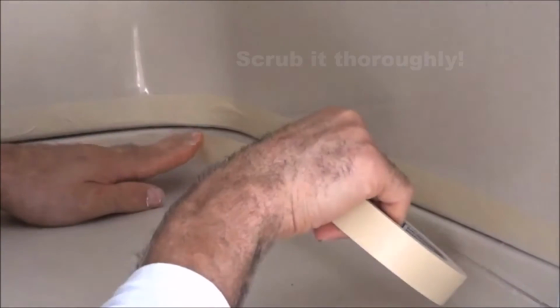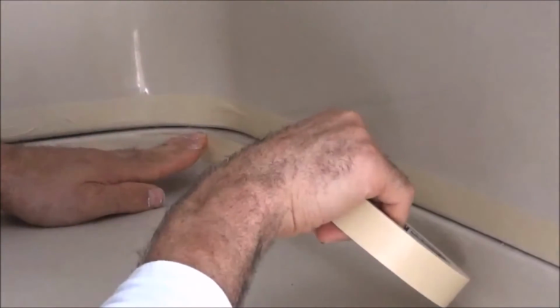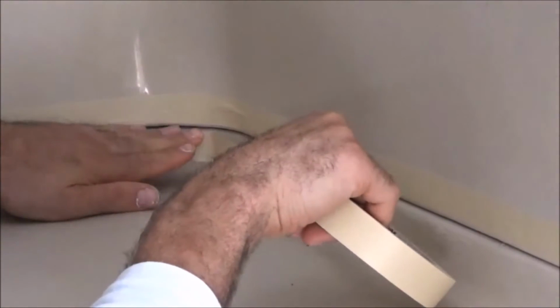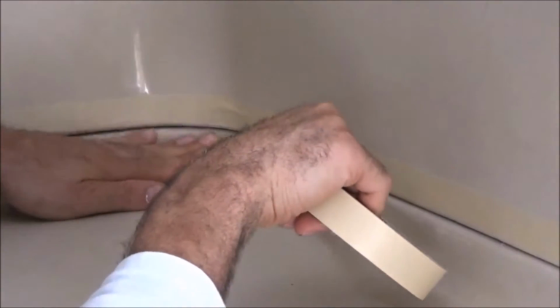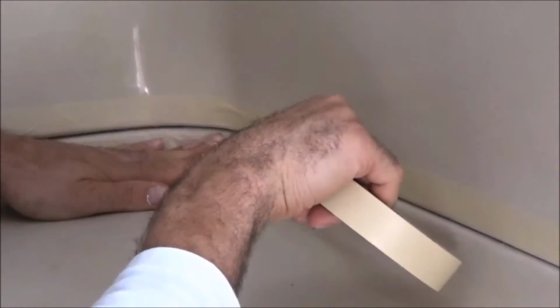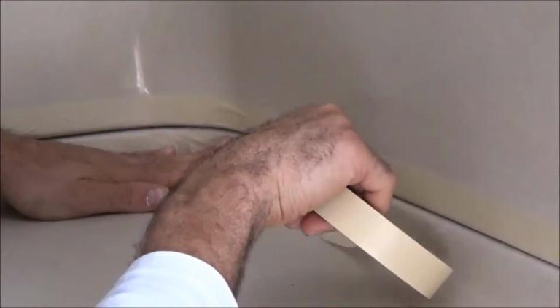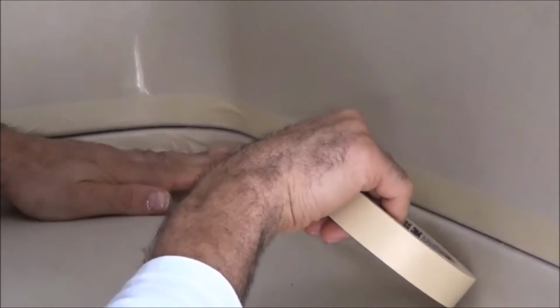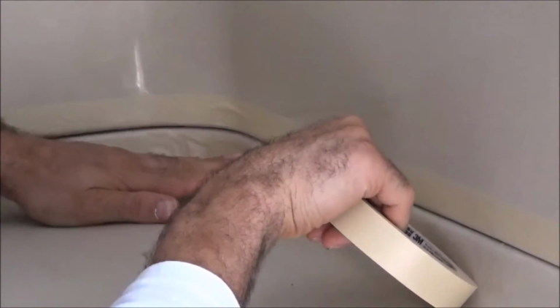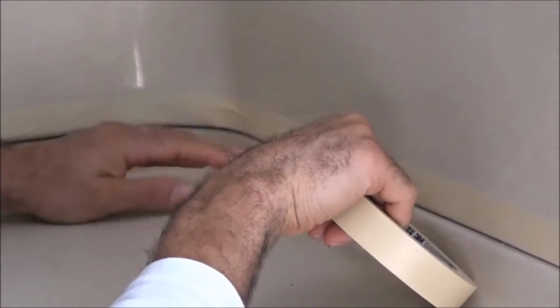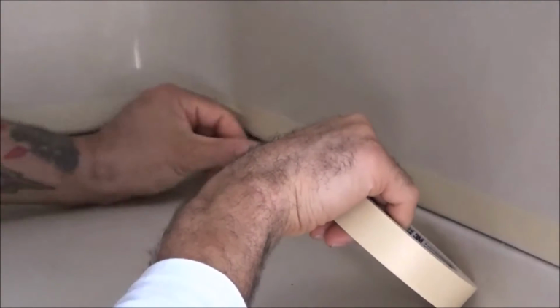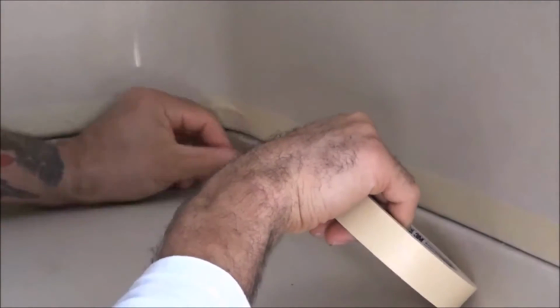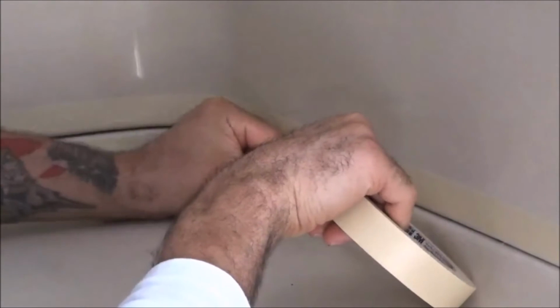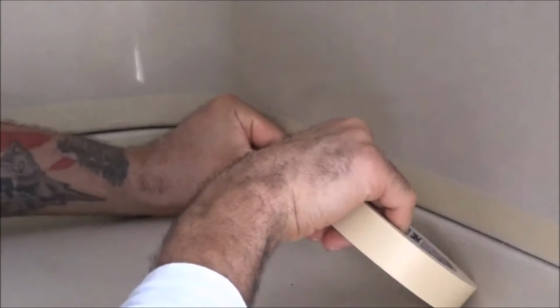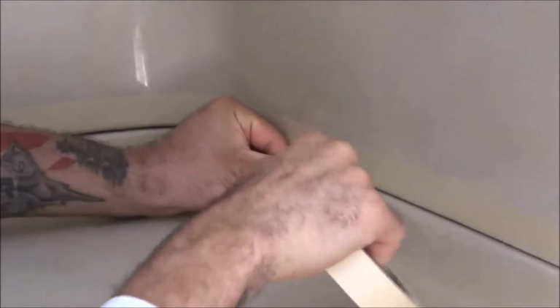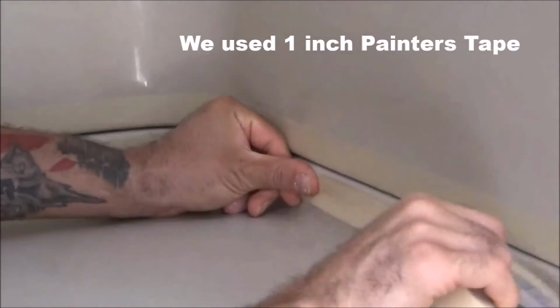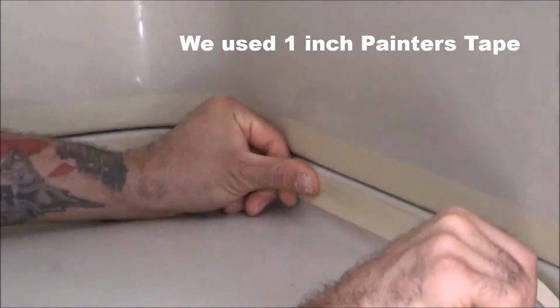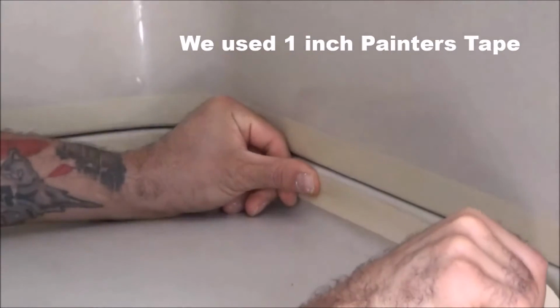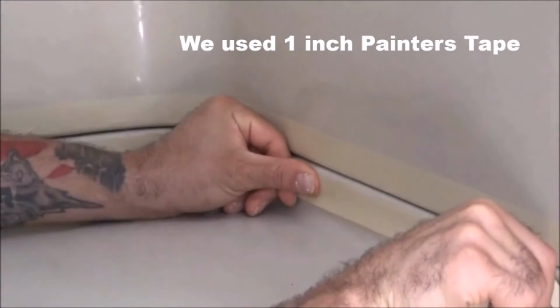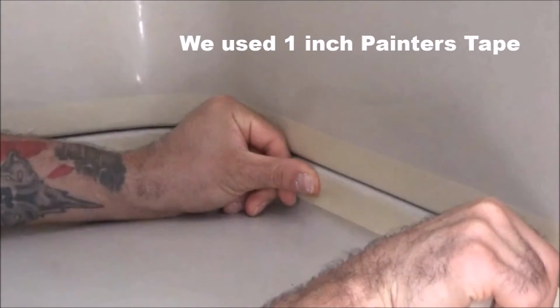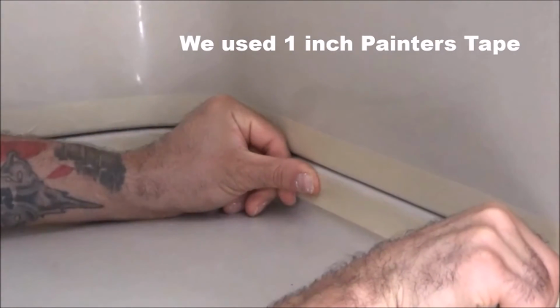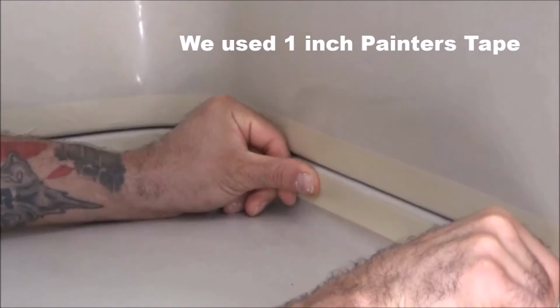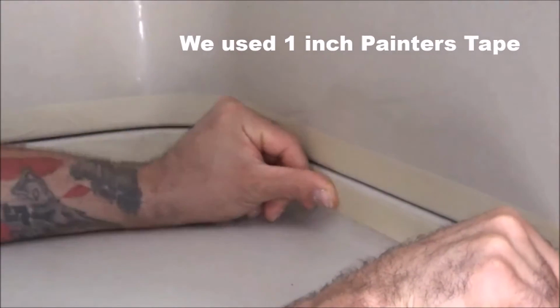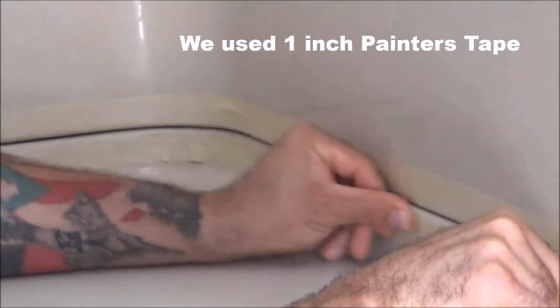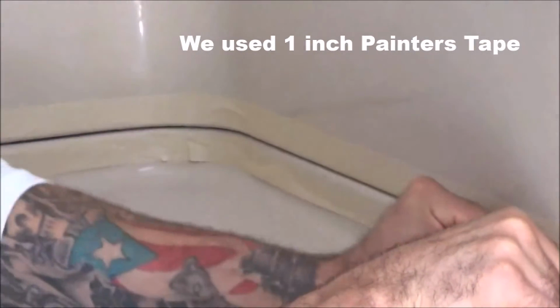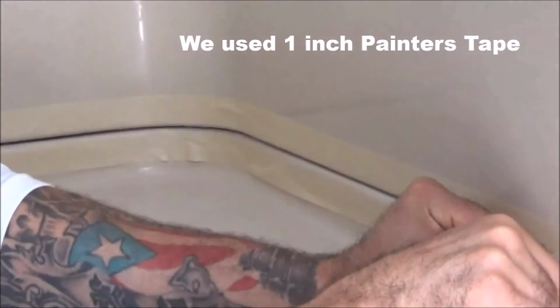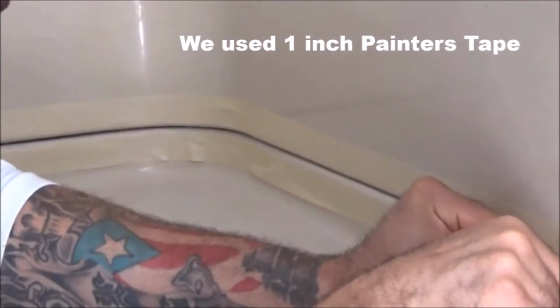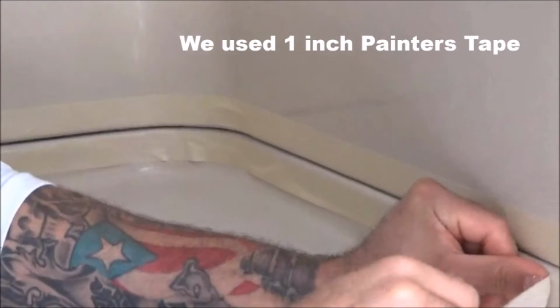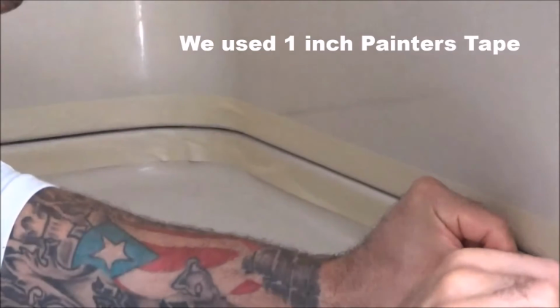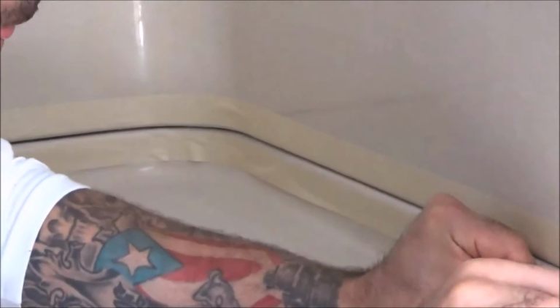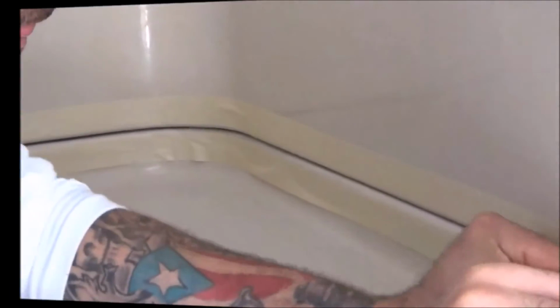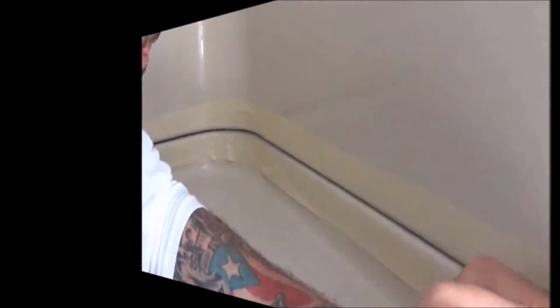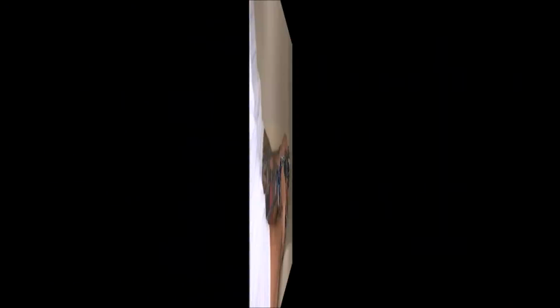After you clean thoroughly, you want to go ahead and run some tape along the edges, about a quarter inch from the gap. Any painter's tape will do, blue or white.